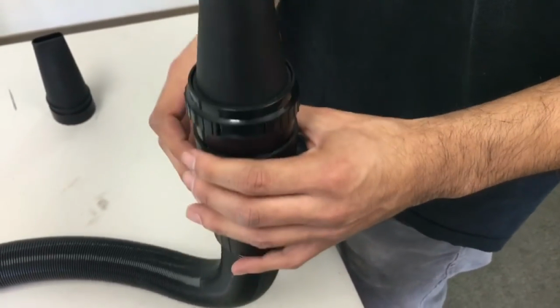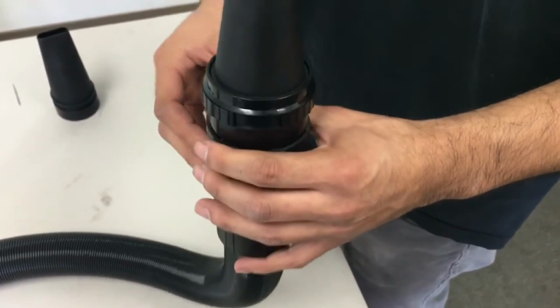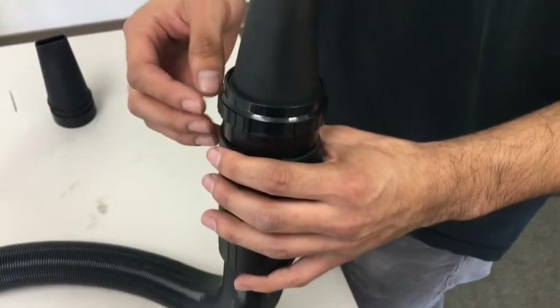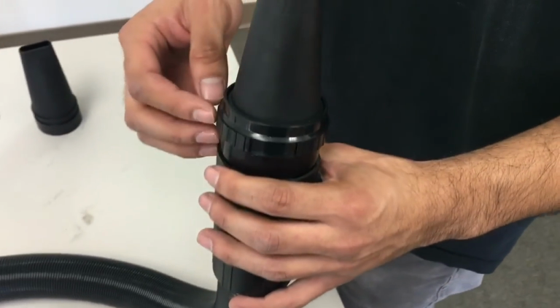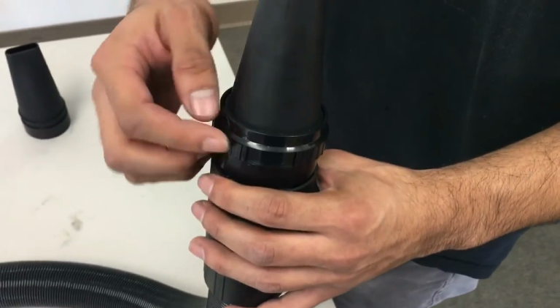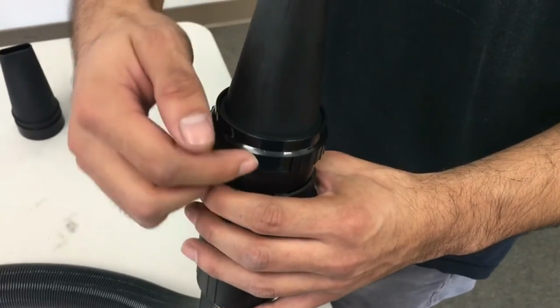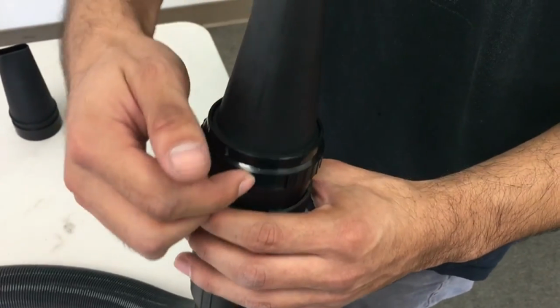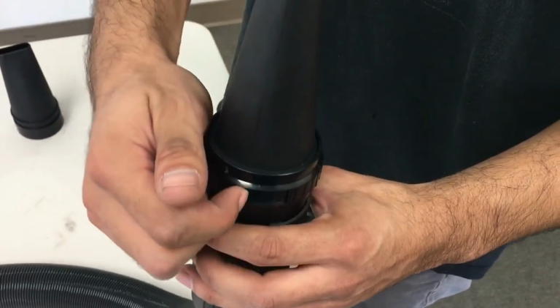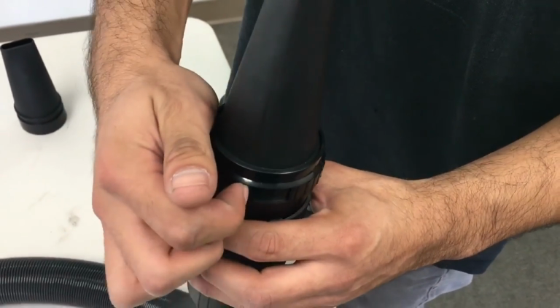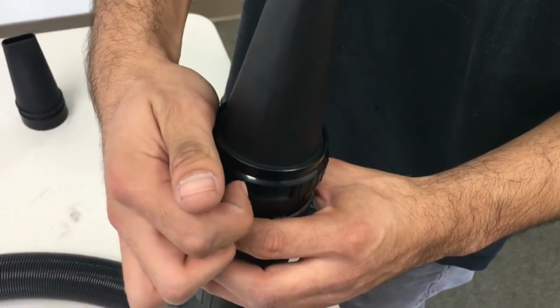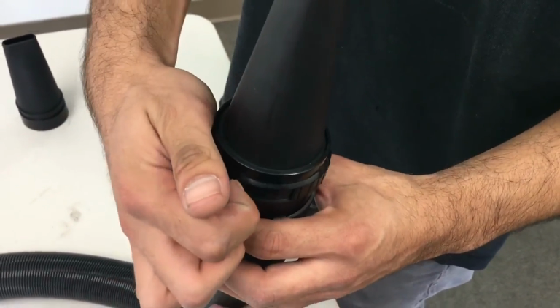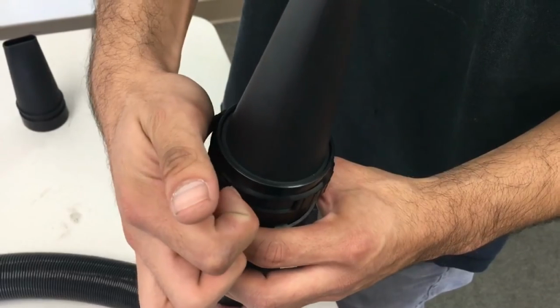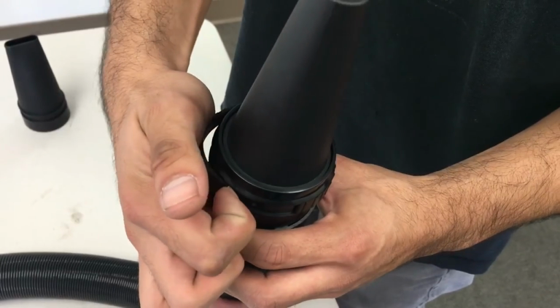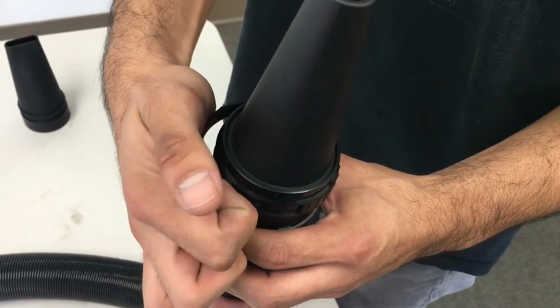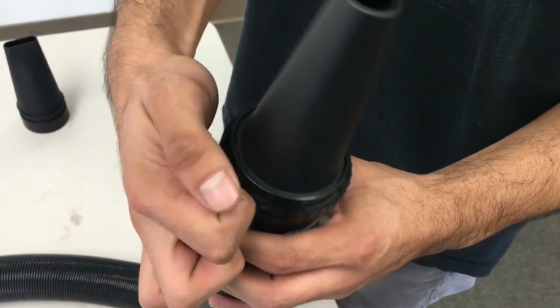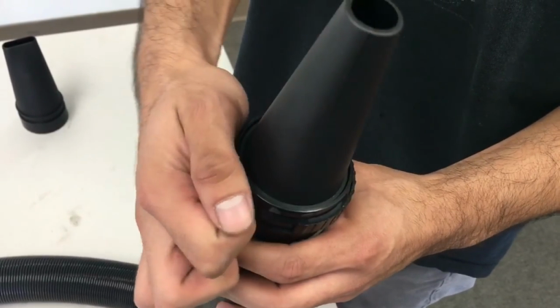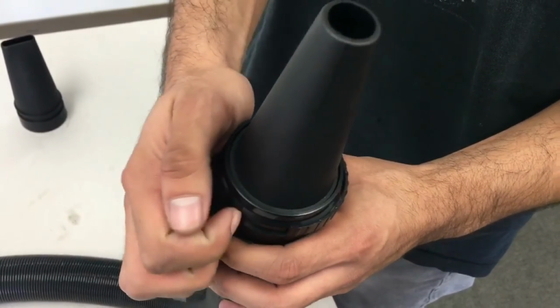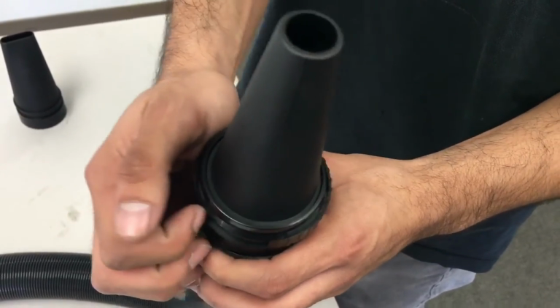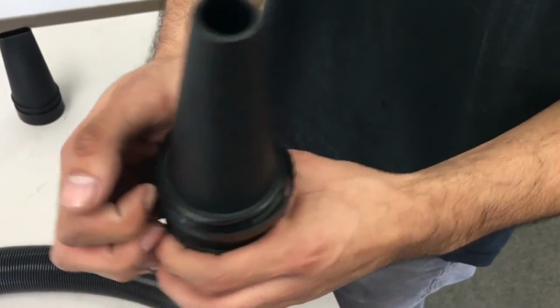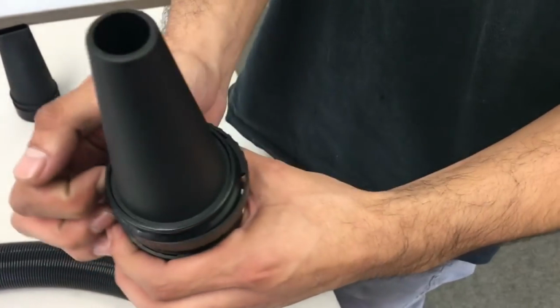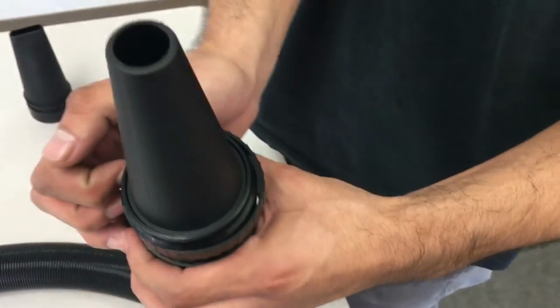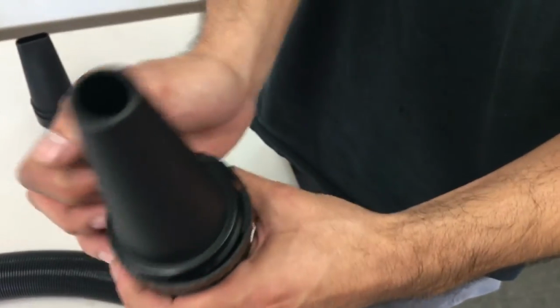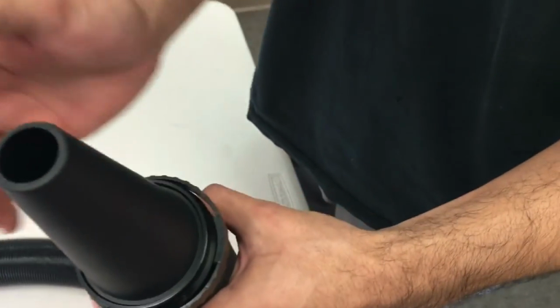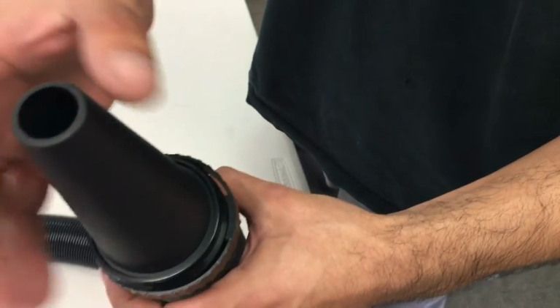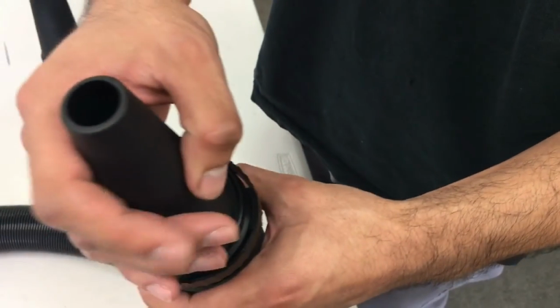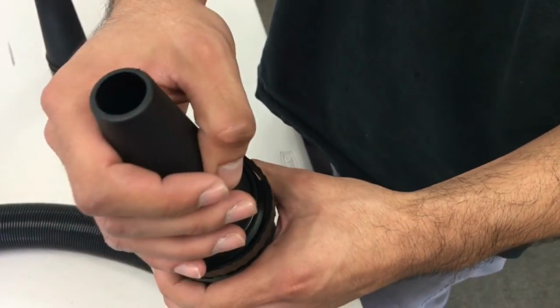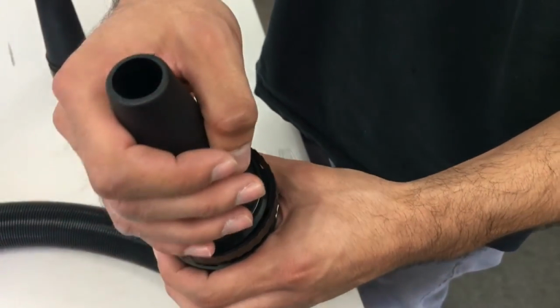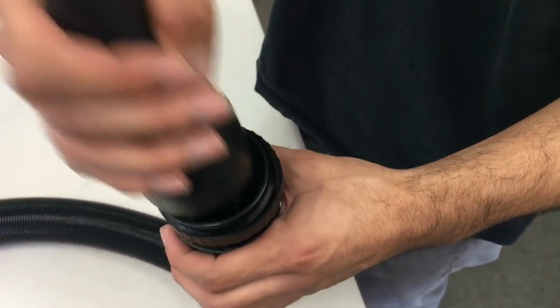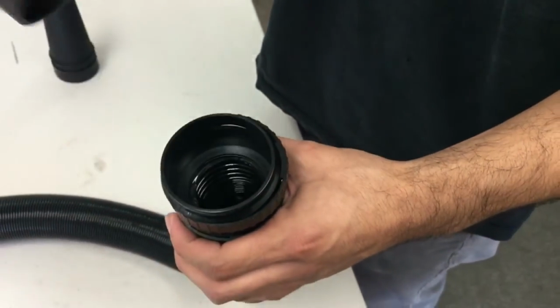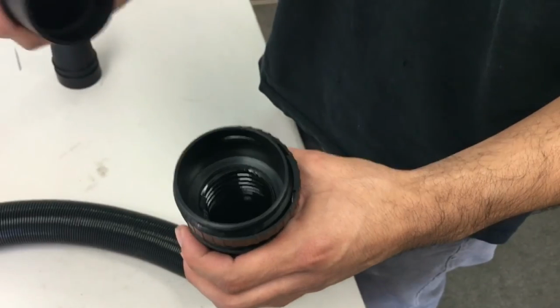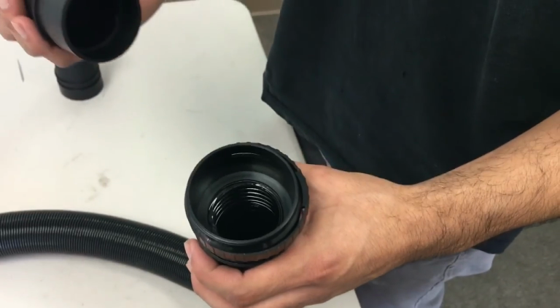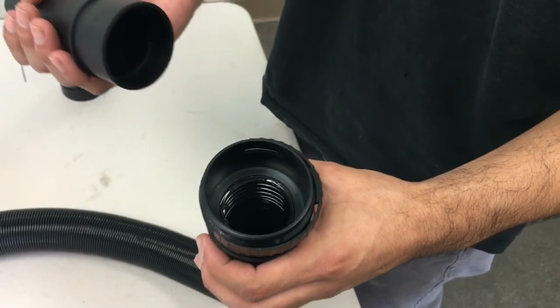To release it, get the C-clip and move it a little bit to the side and it will open up, allowing the cone to come out.